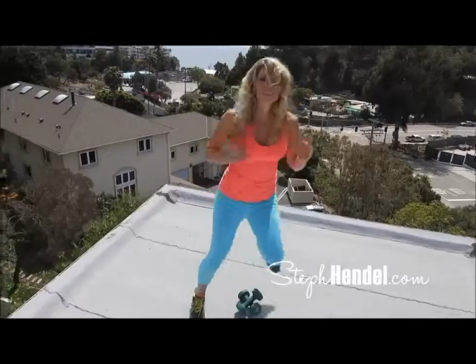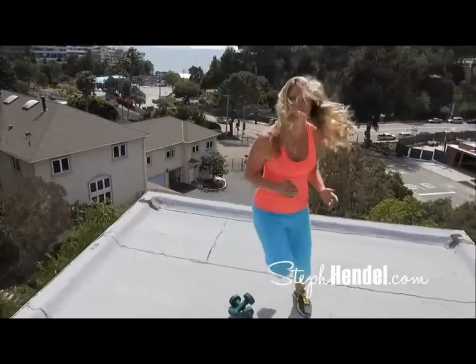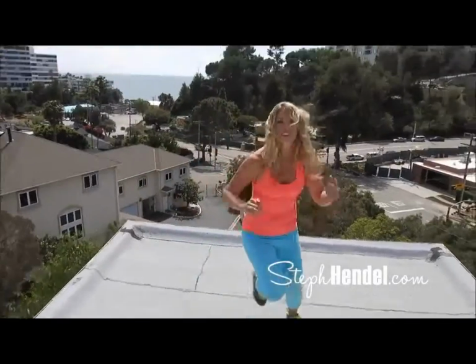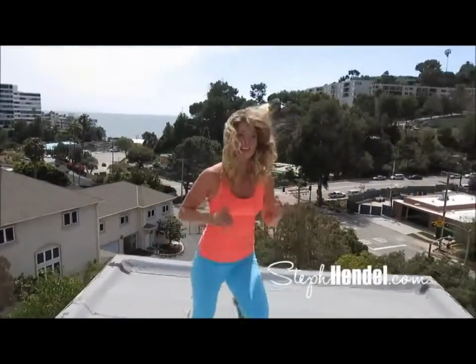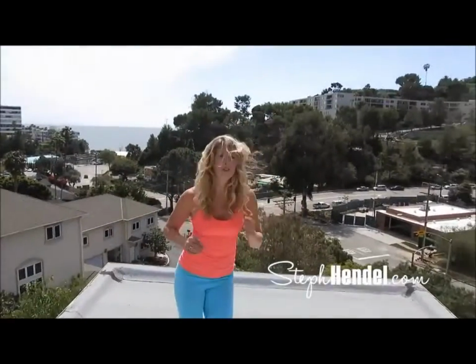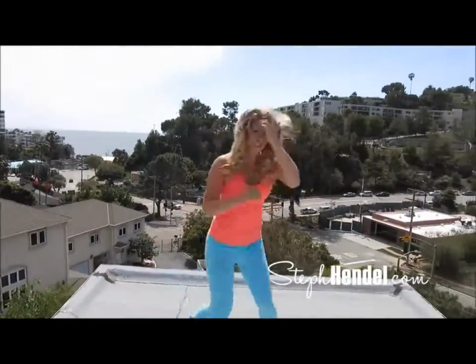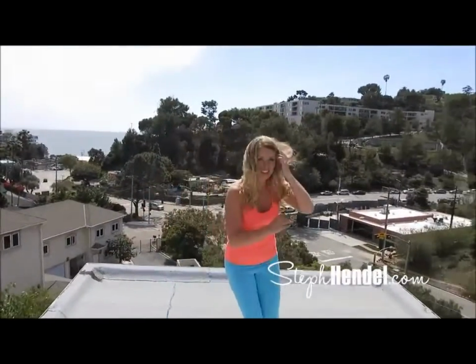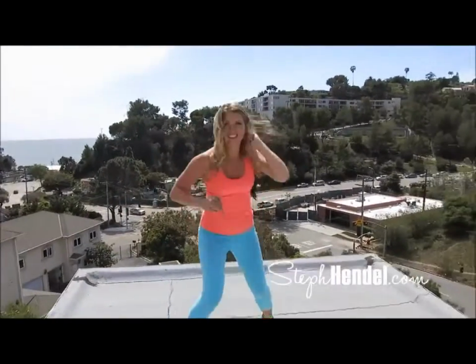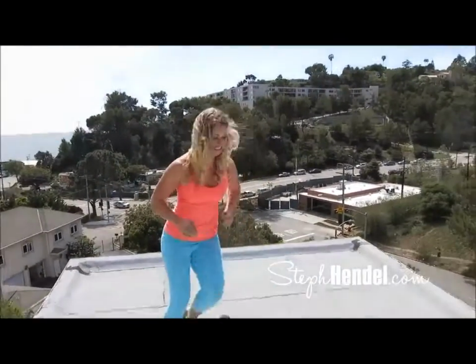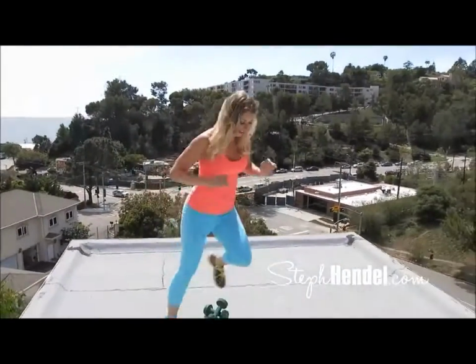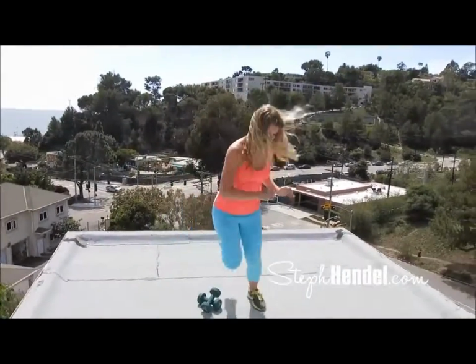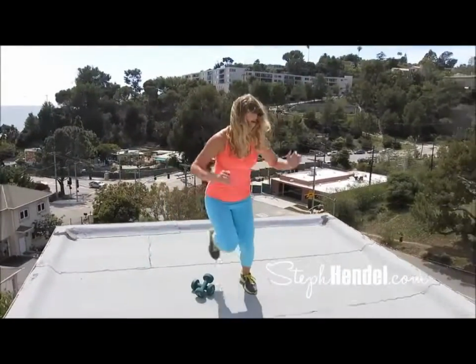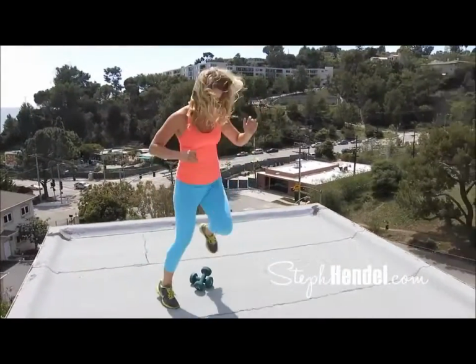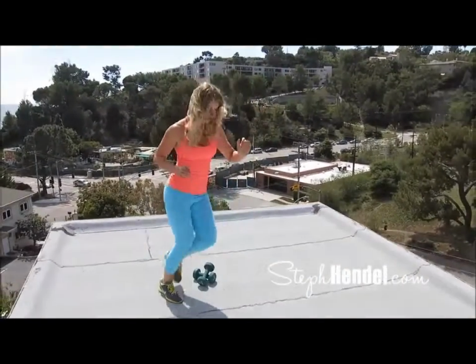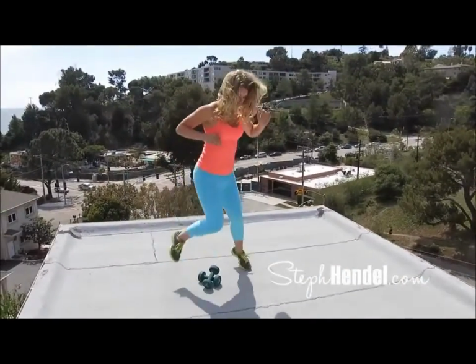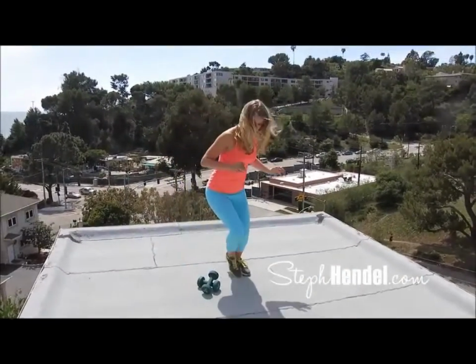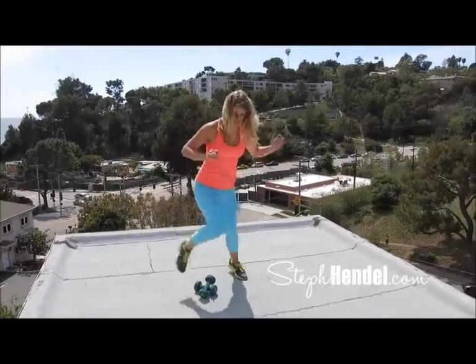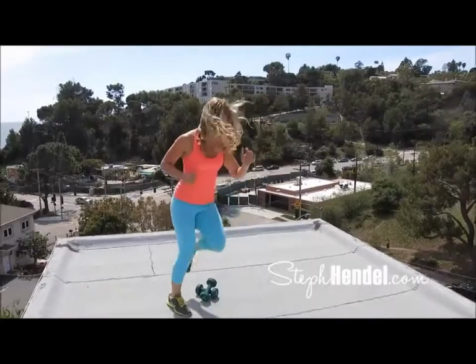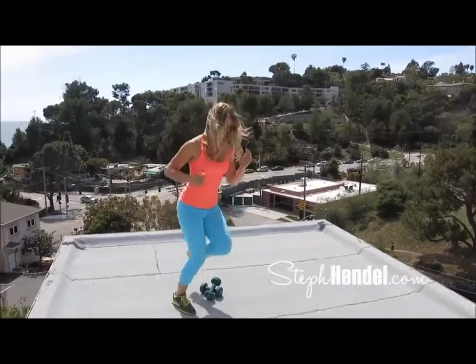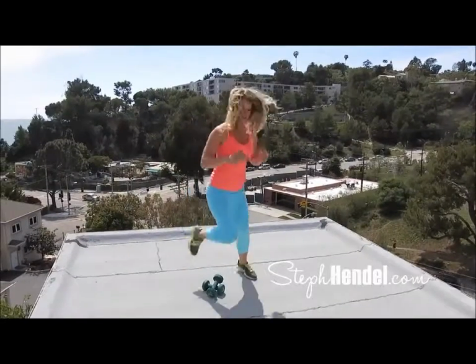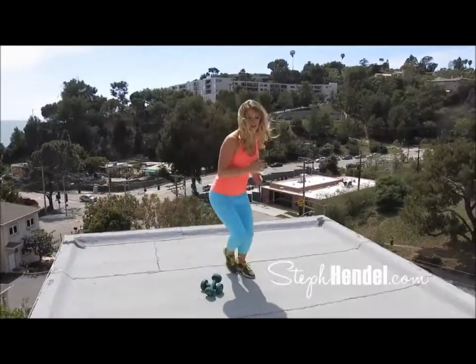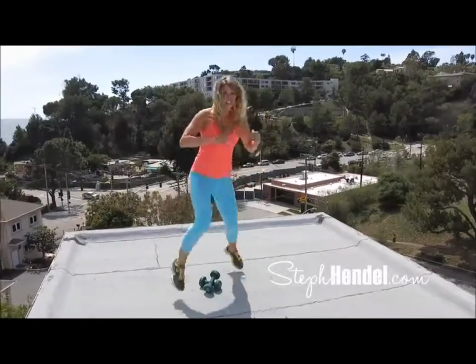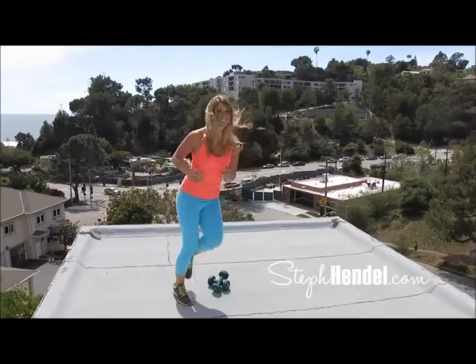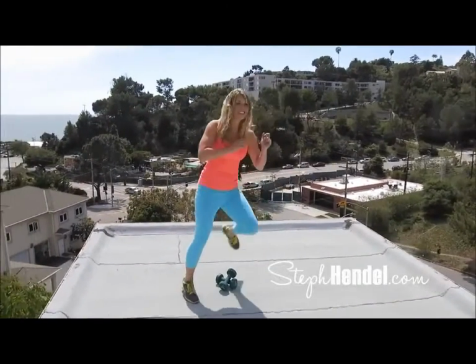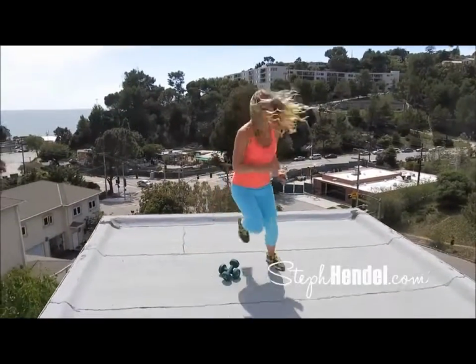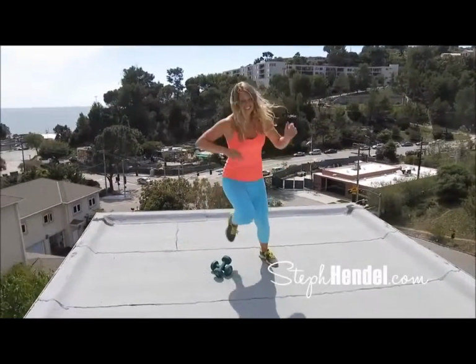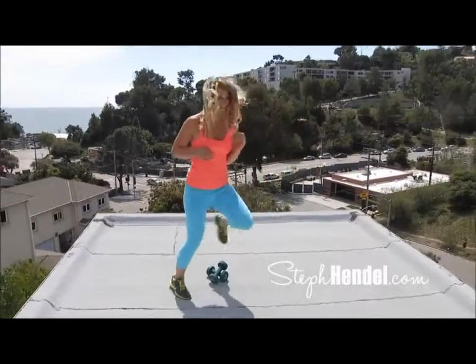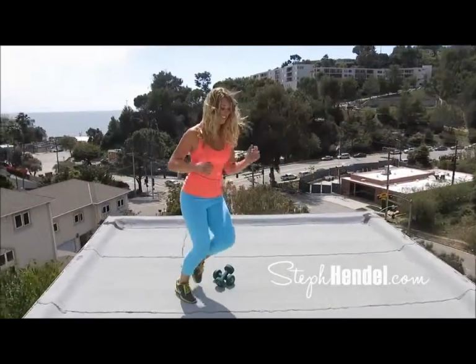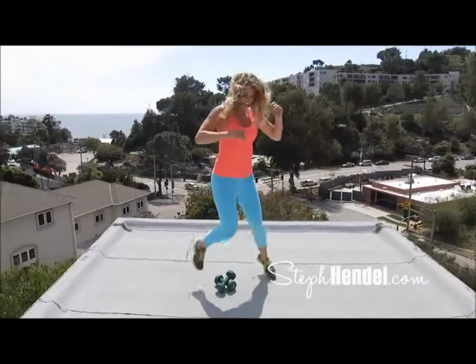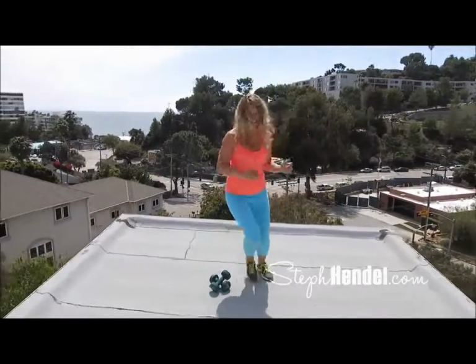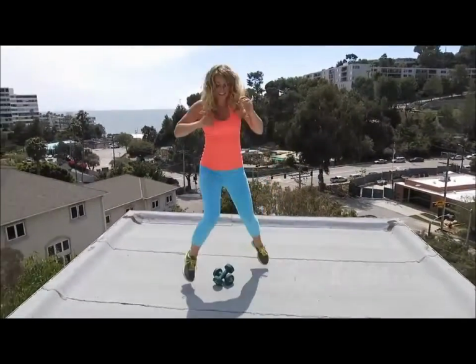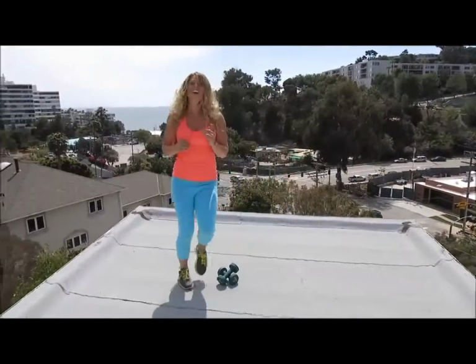Go a little faster for these last 10 — 9, 8, 7, 6, 5, 4, 3, 2, and 1.